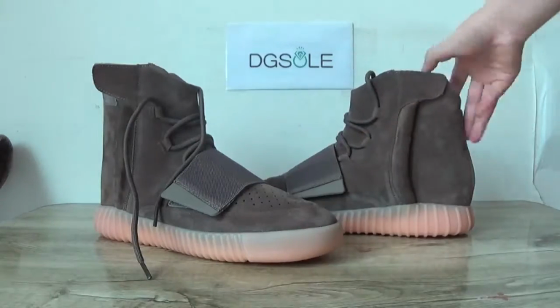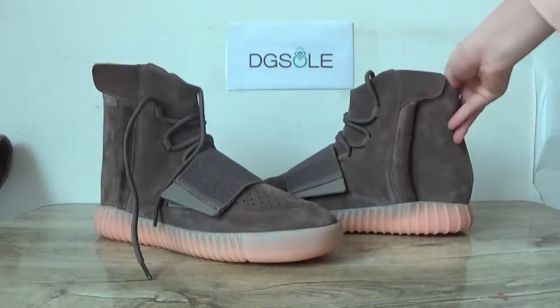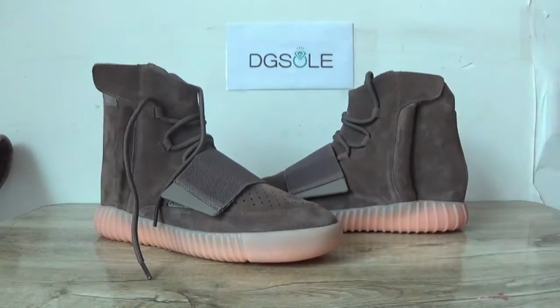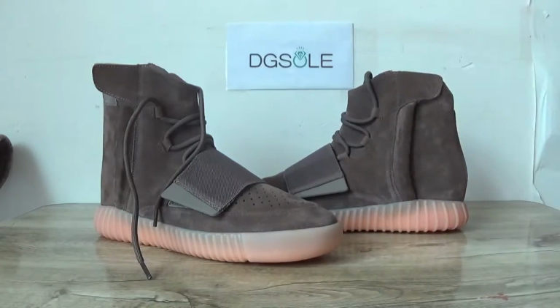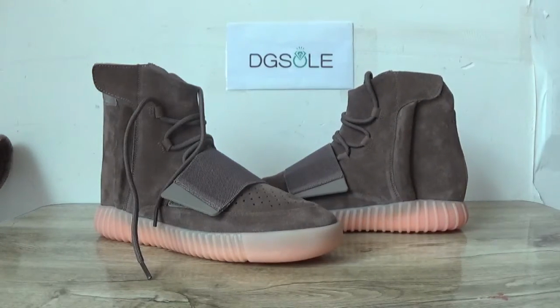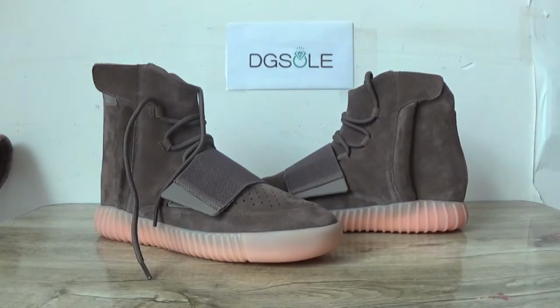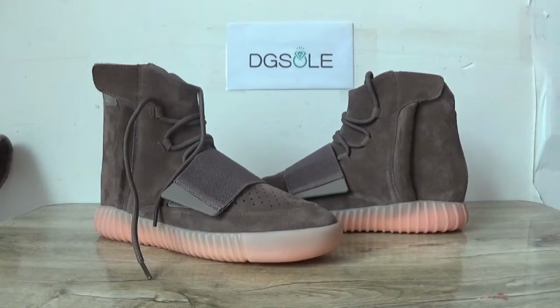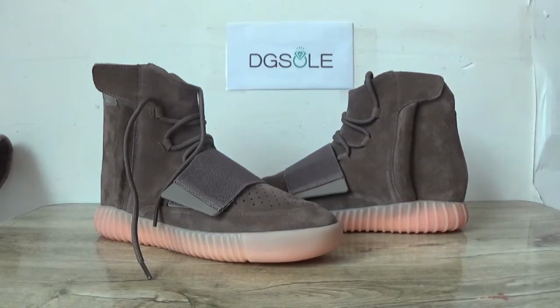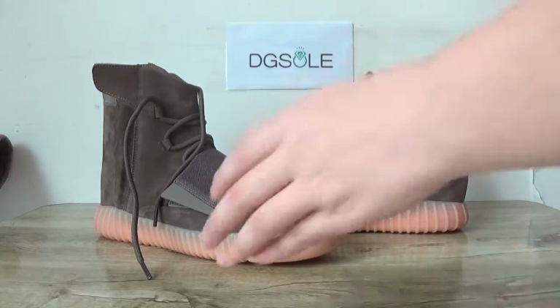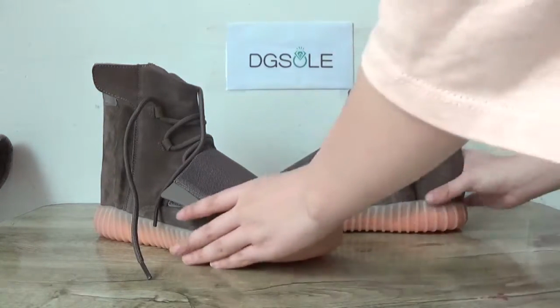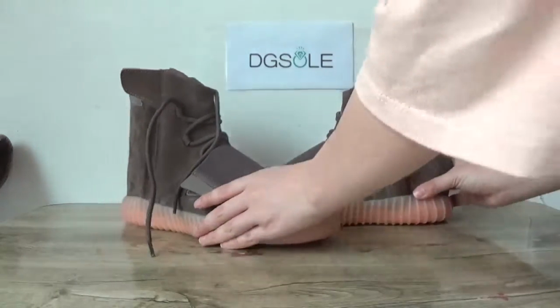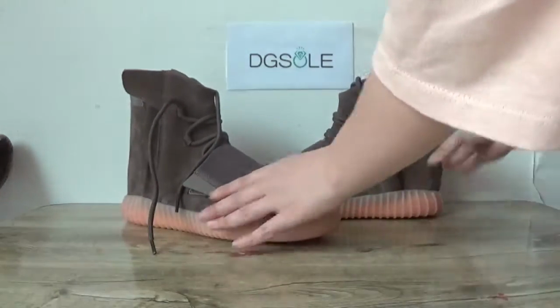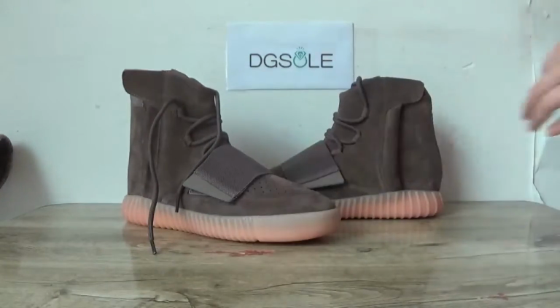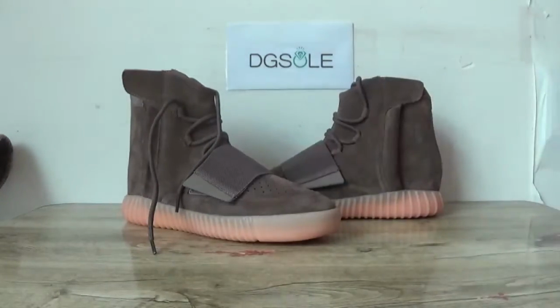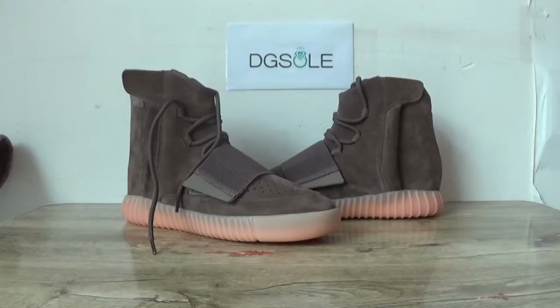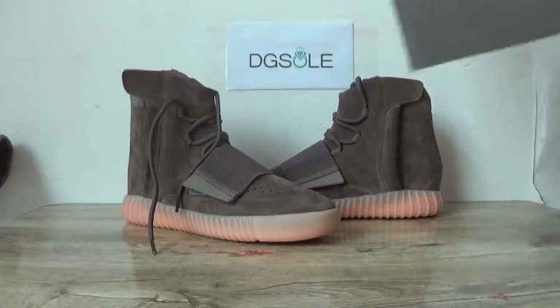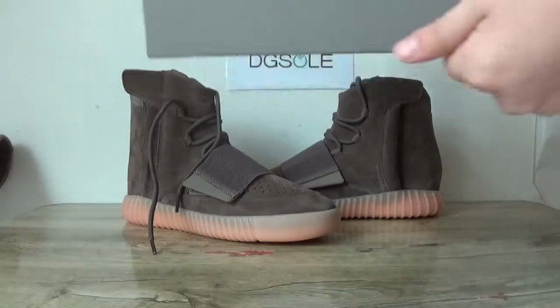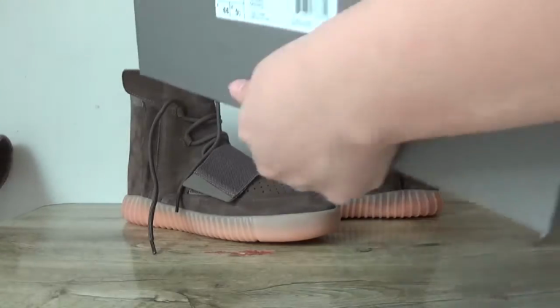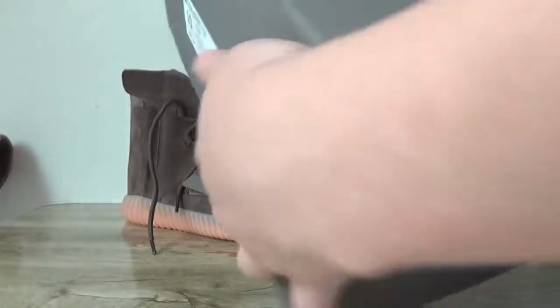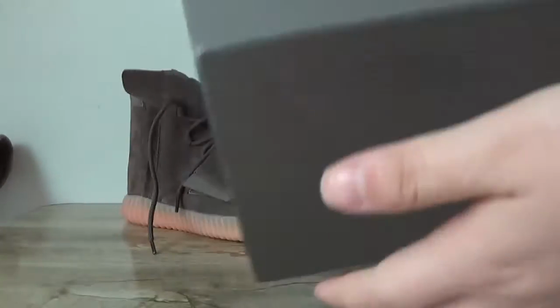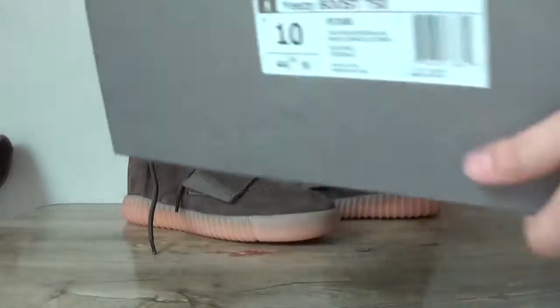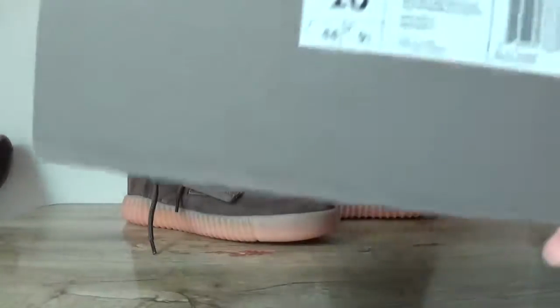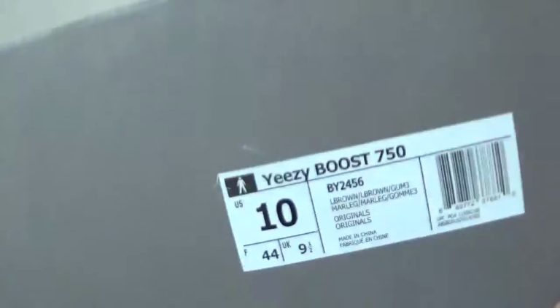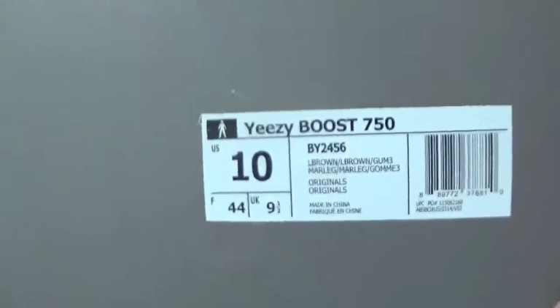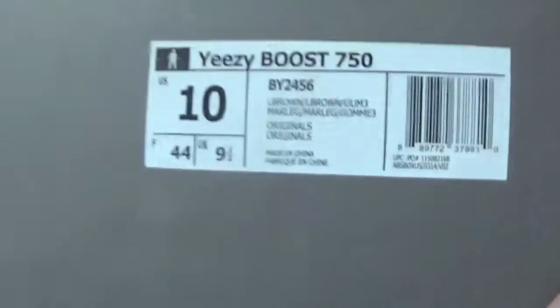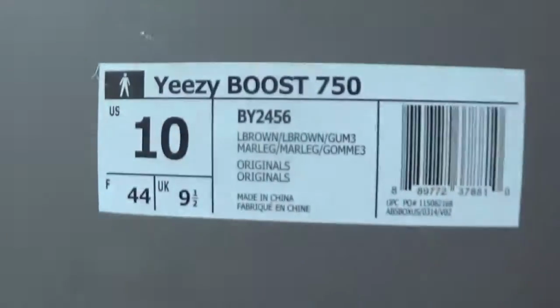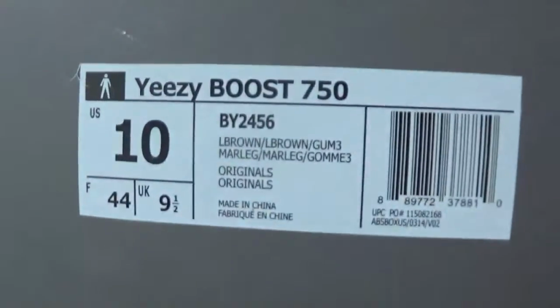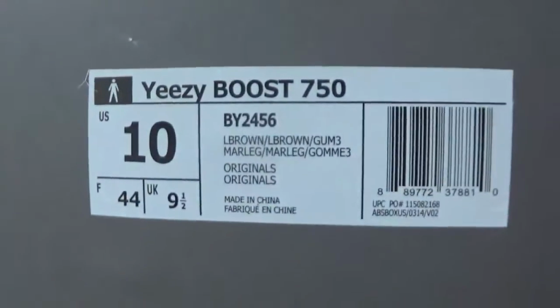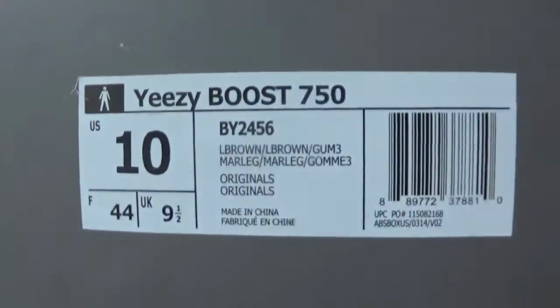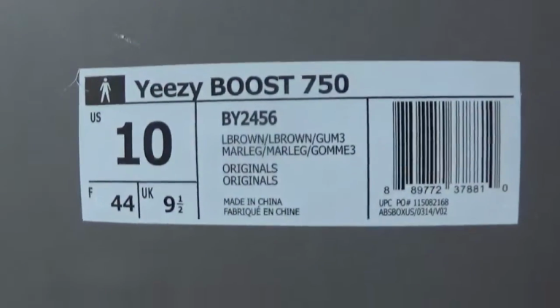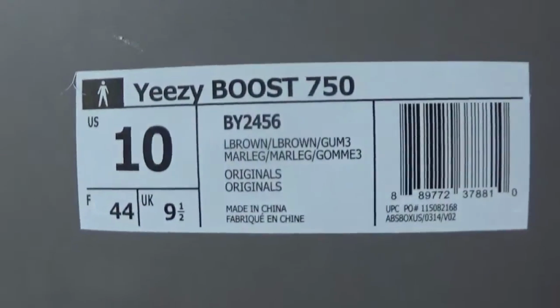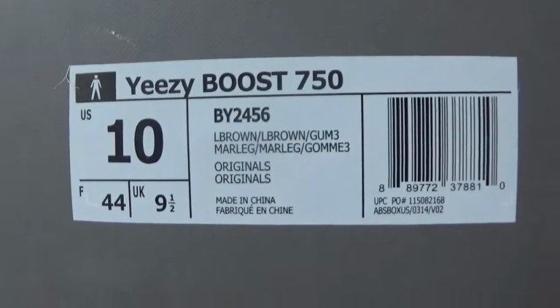Now let's see. Here is the box — a big red box. See the size tag.